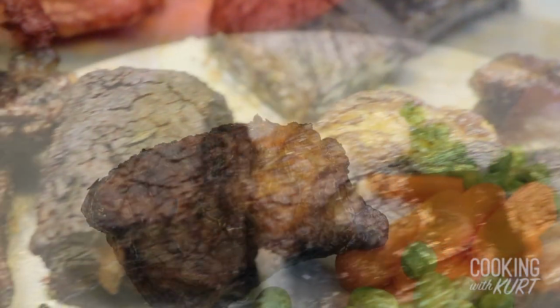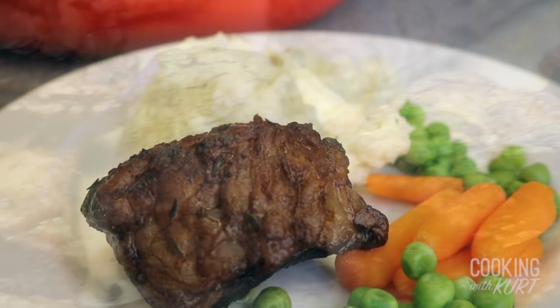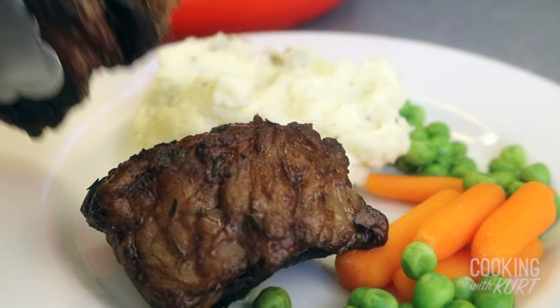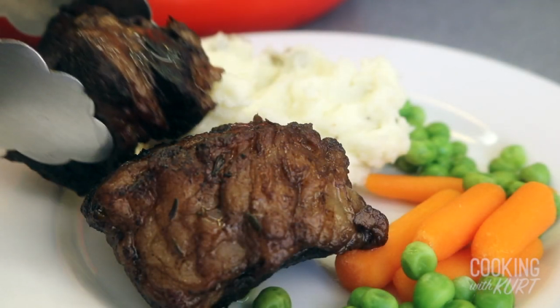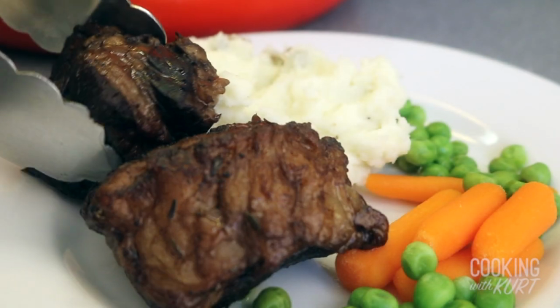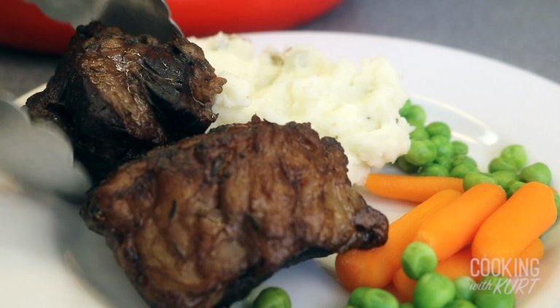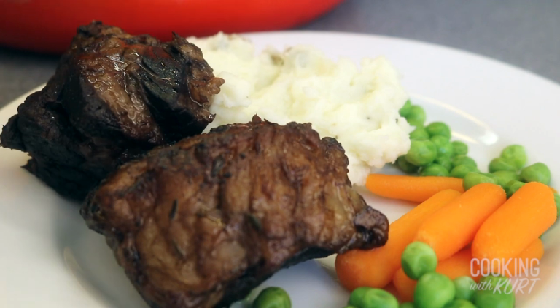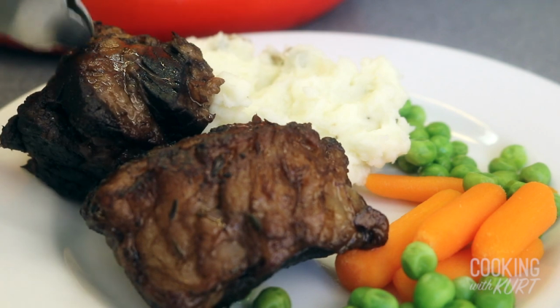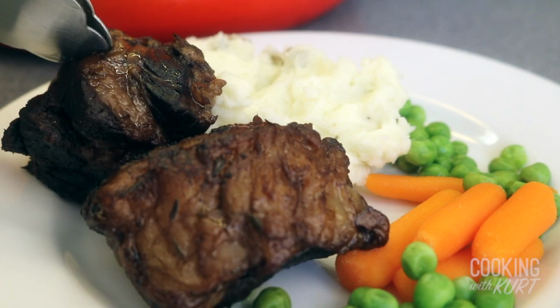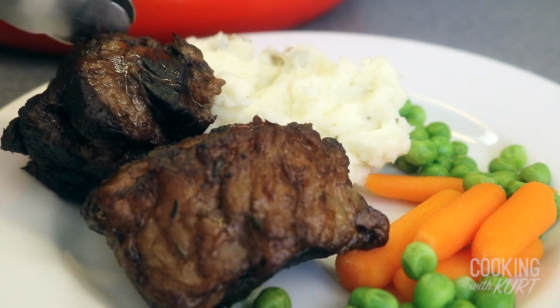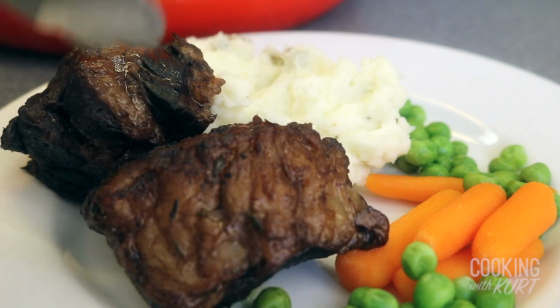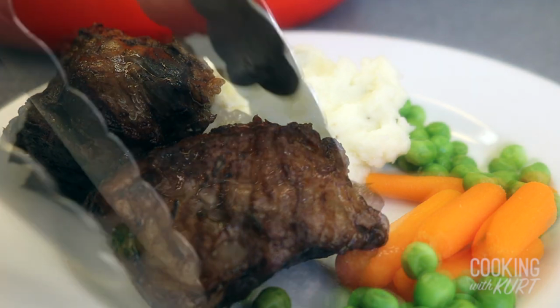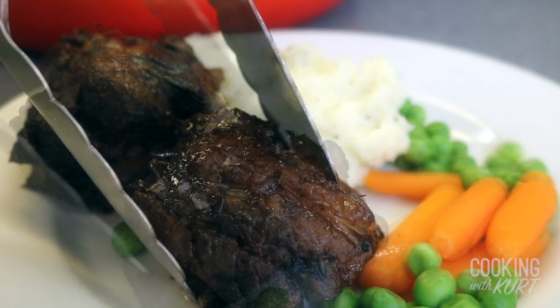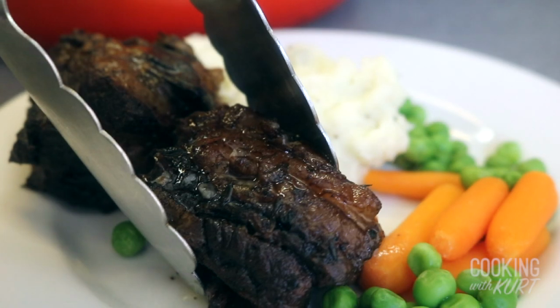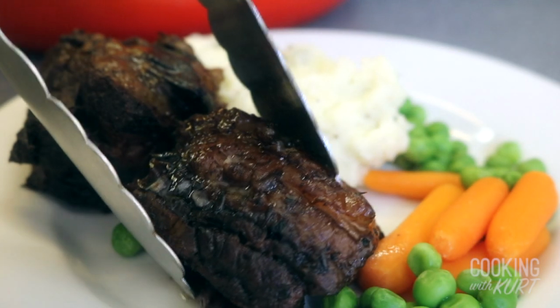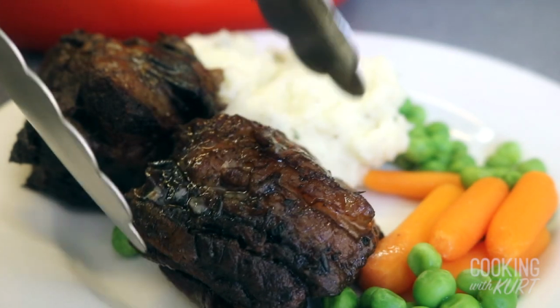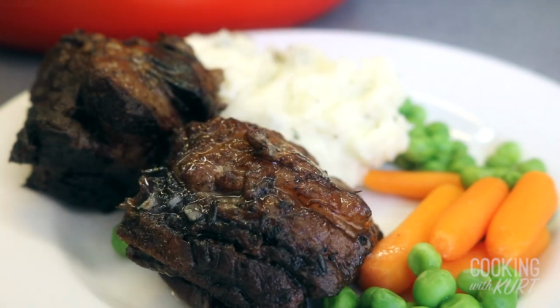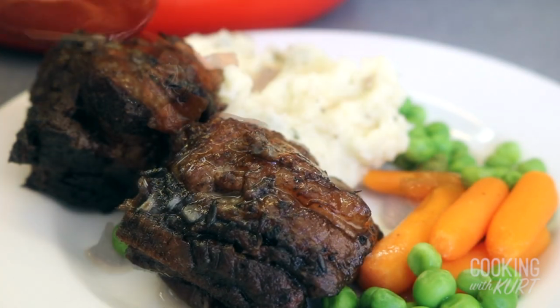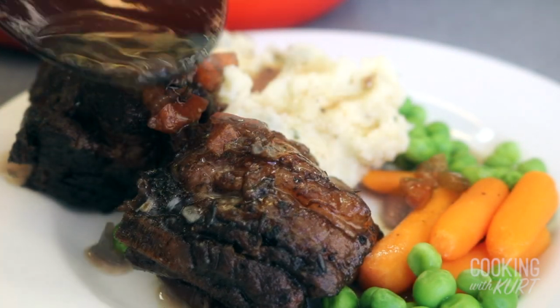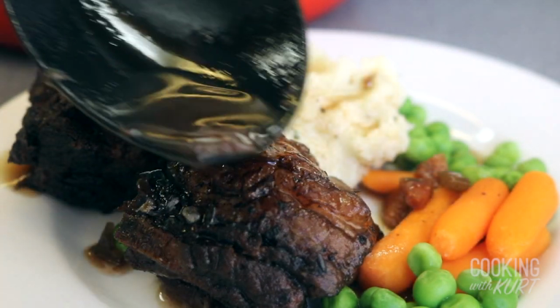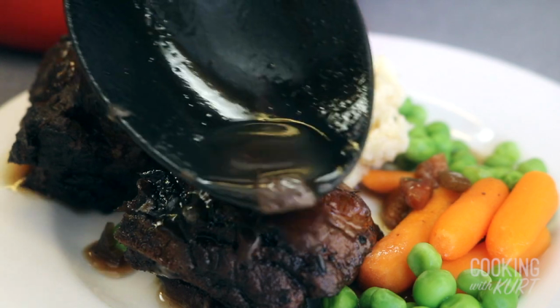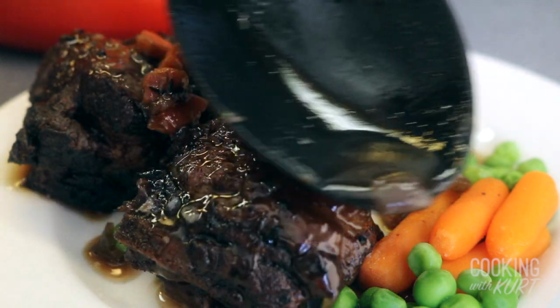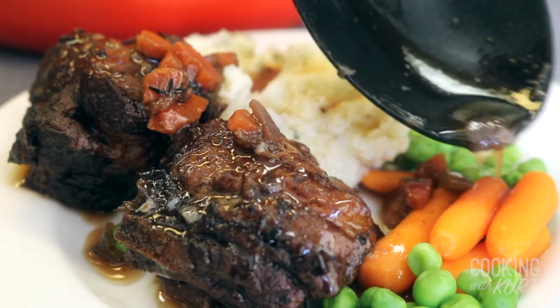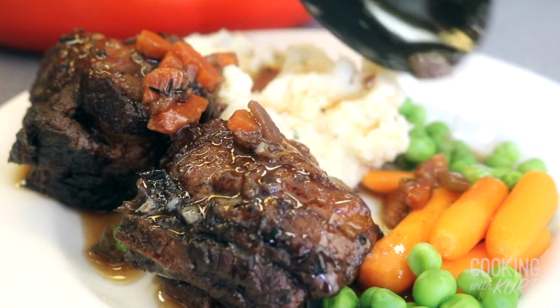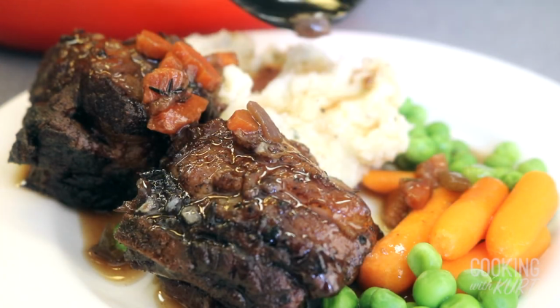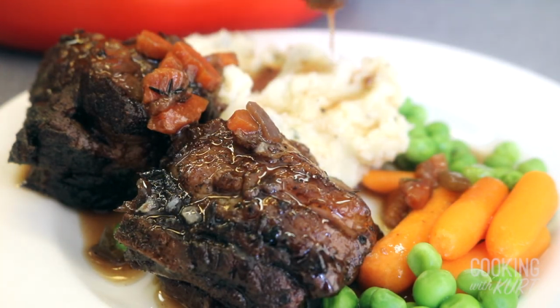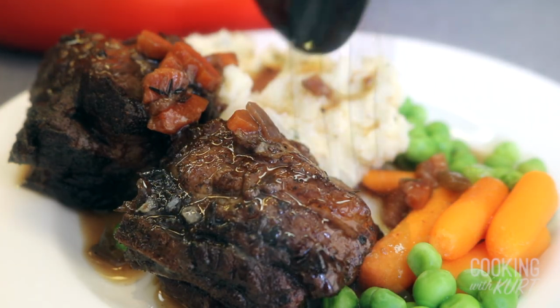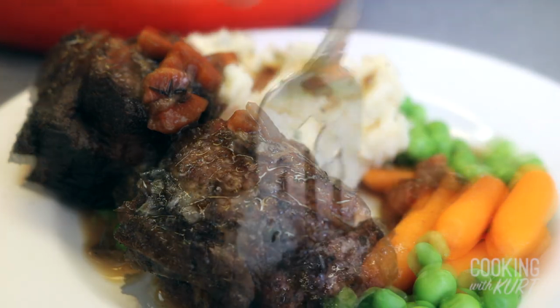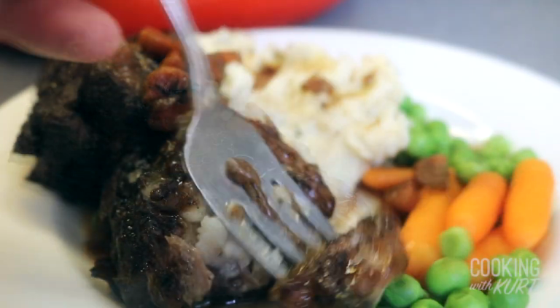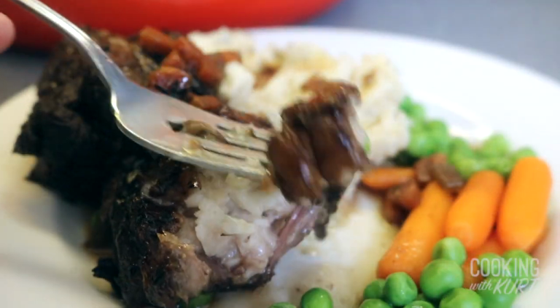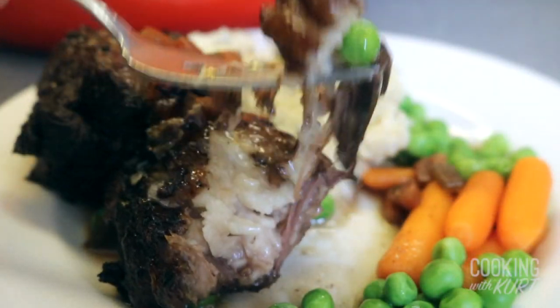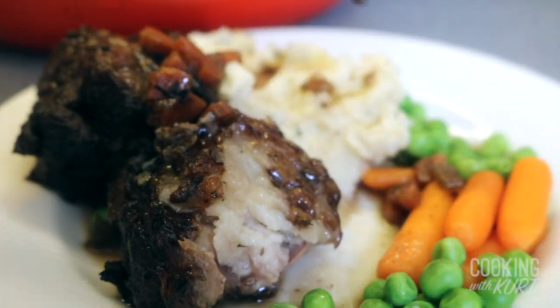We recommend serving these braised short ribs with mashed potatoes and whatever vegetables you like. Then spoon lots of the braising juices over the ribs, and it's ready to serve.